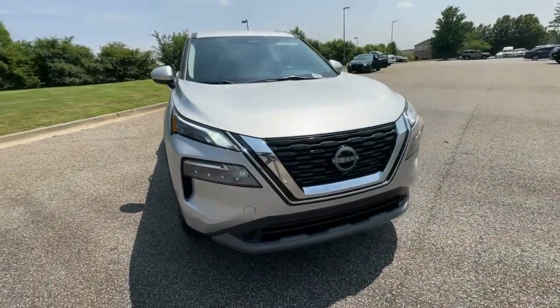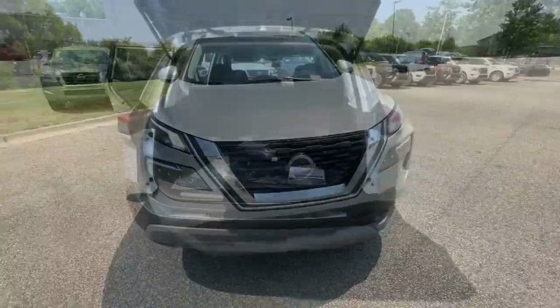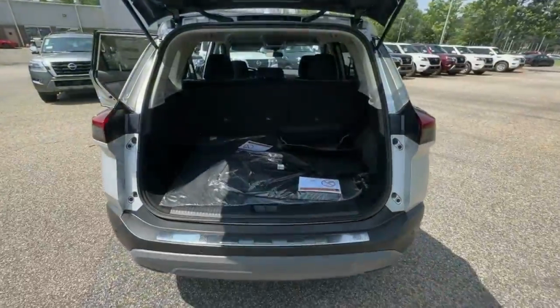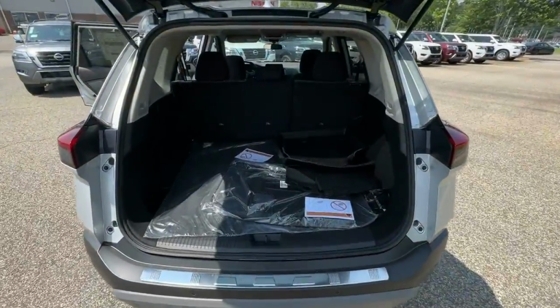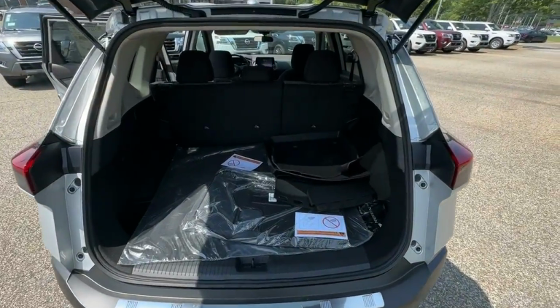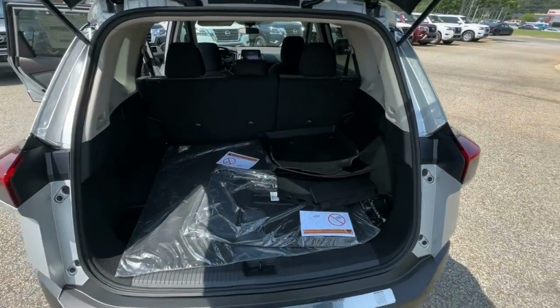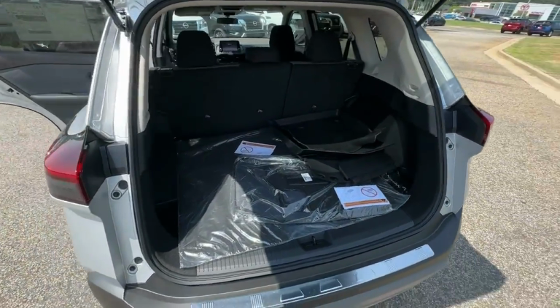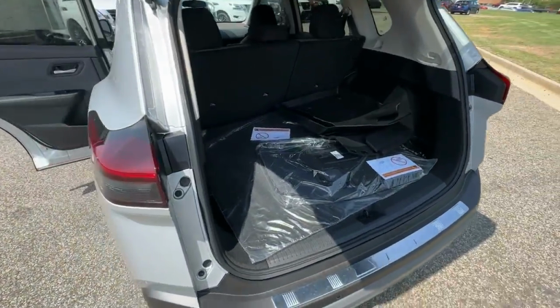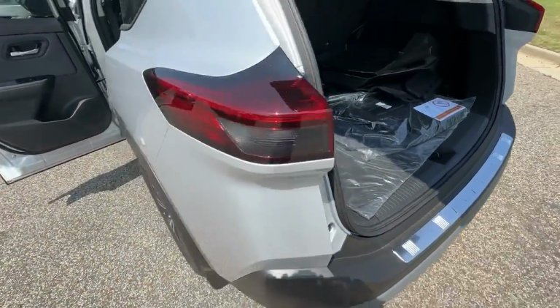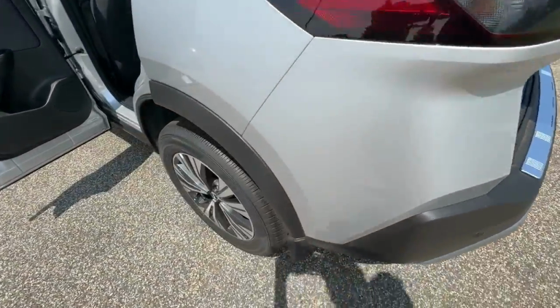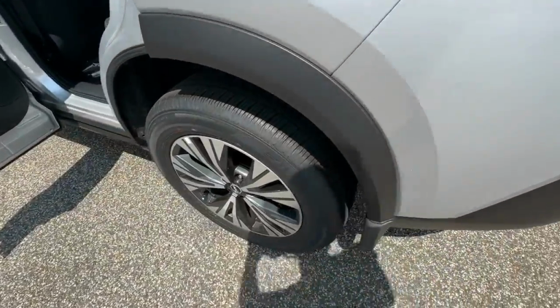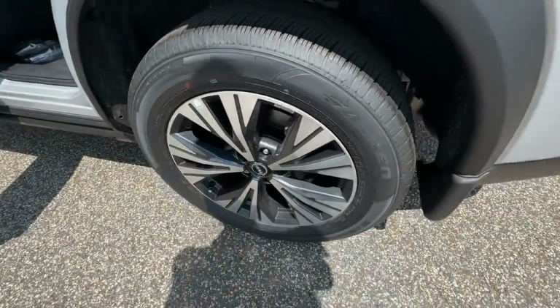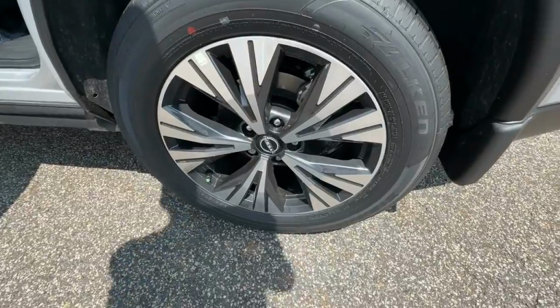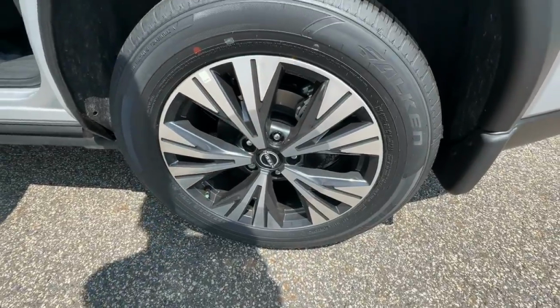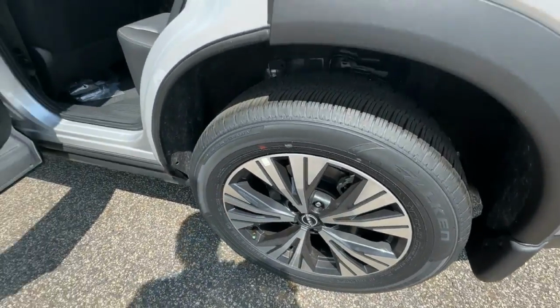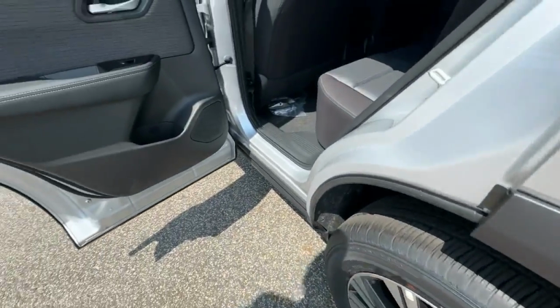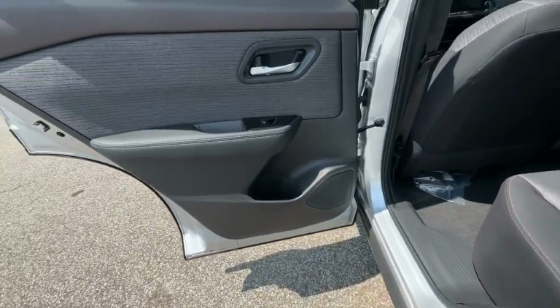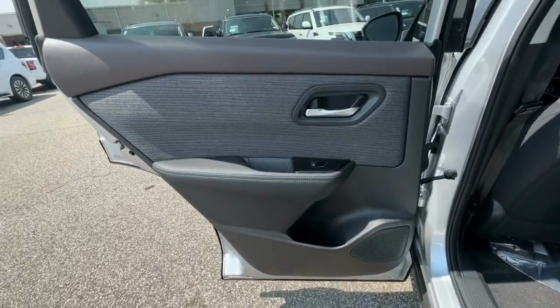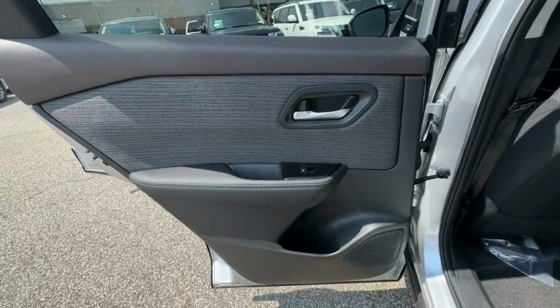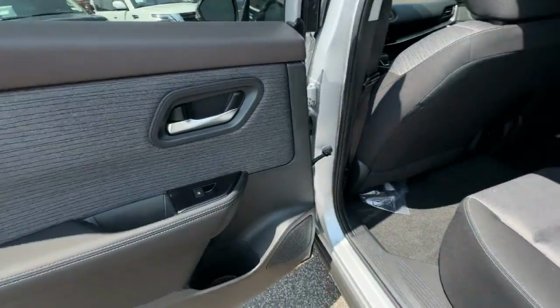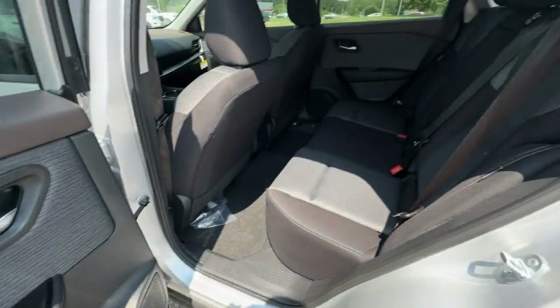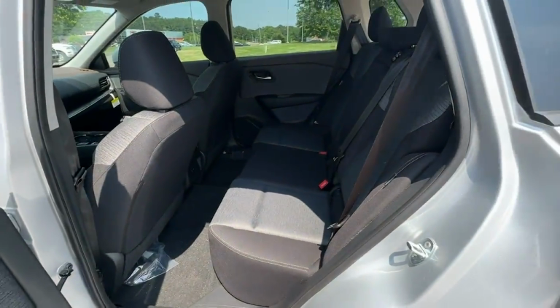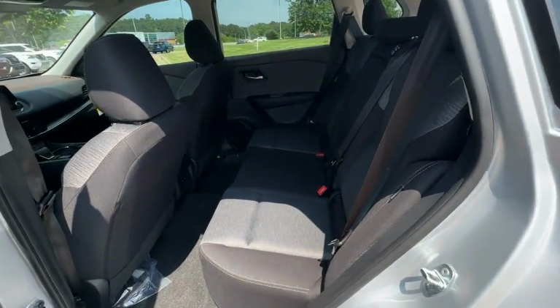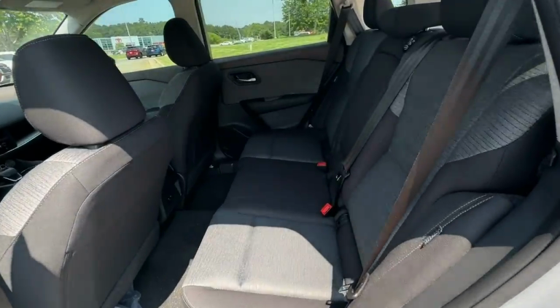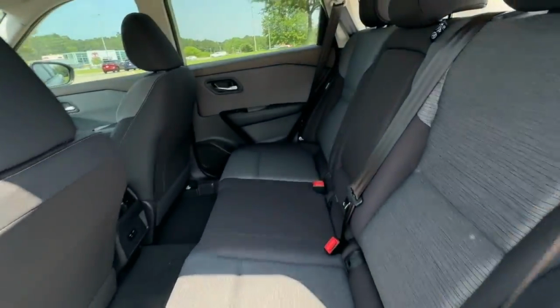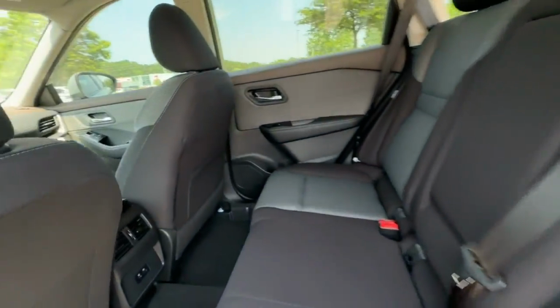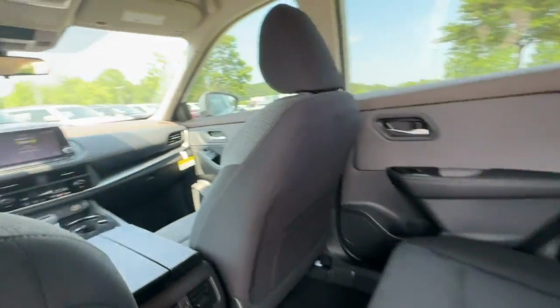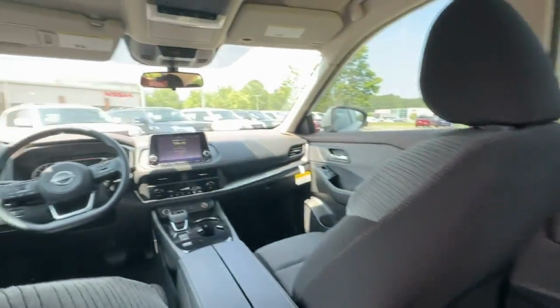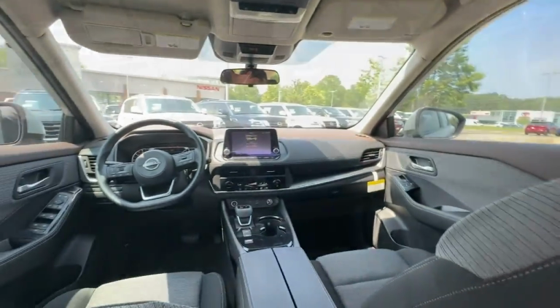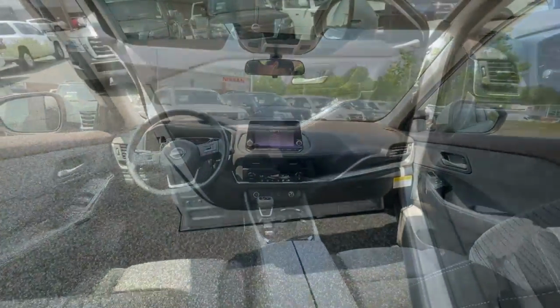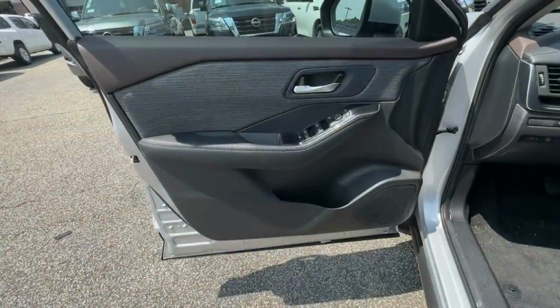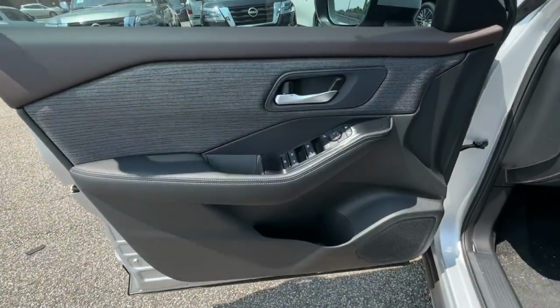Apple CarPlay and/or Android Auto, keyless entry, satellite radio, heated mirrors, dual-zone AC, power driver's seat, aluminum wheels, electronic stability control, and steering wheel audio controls.